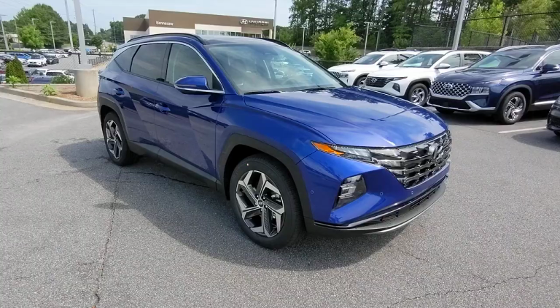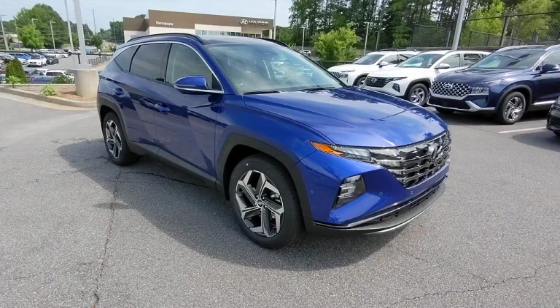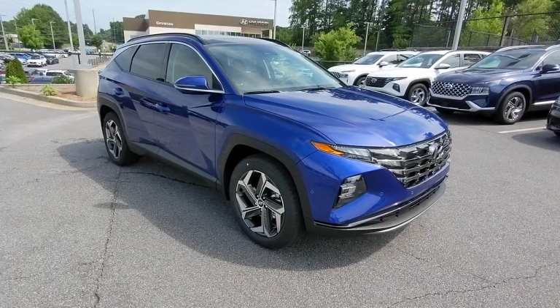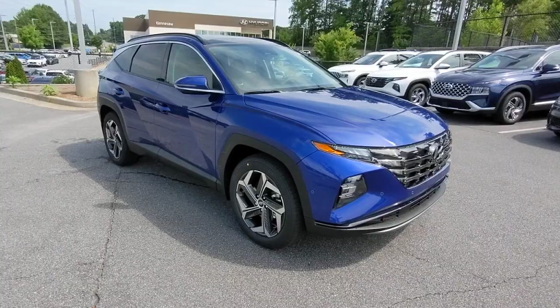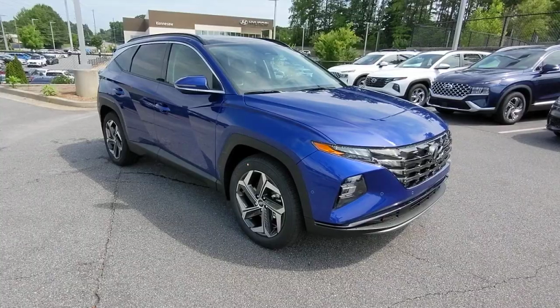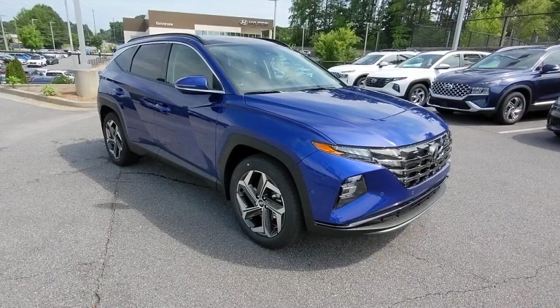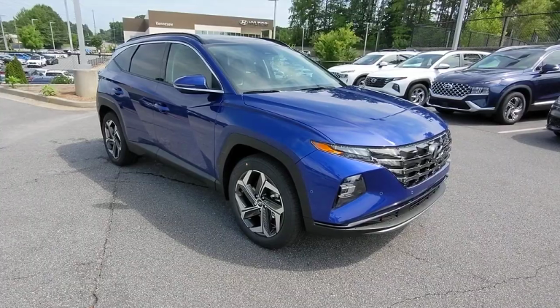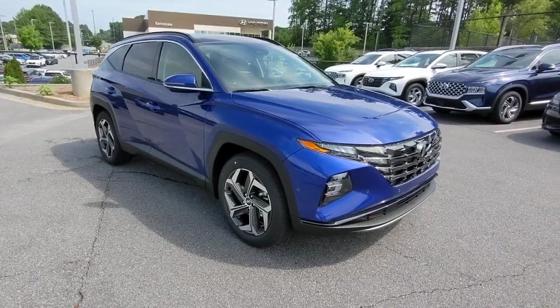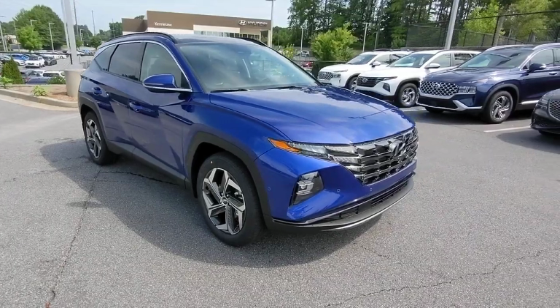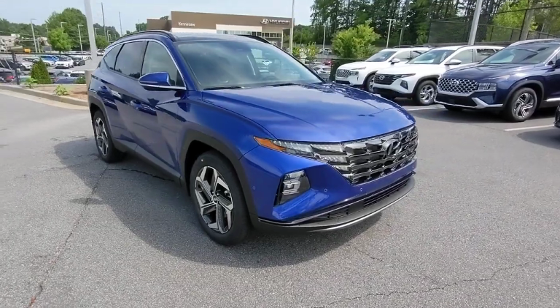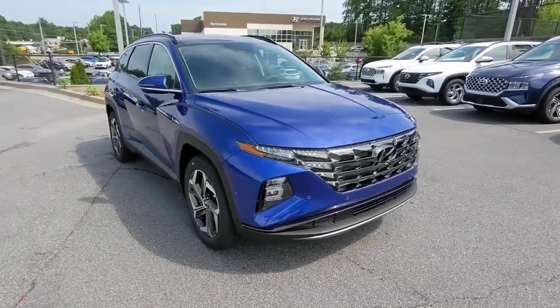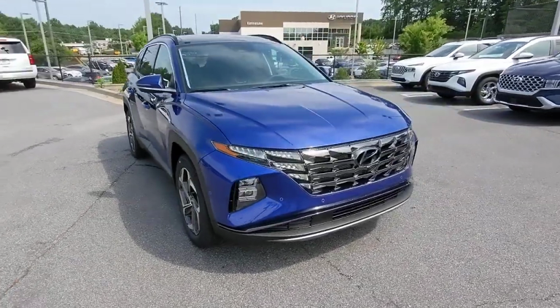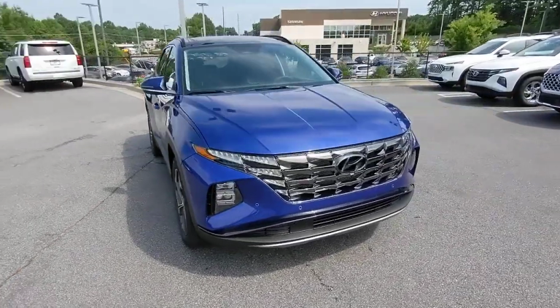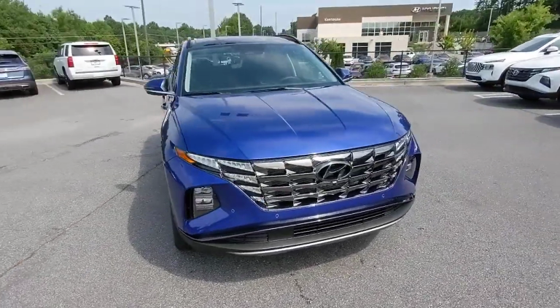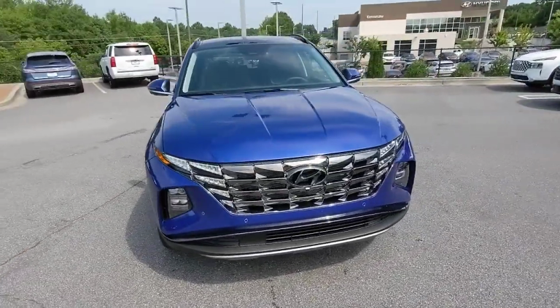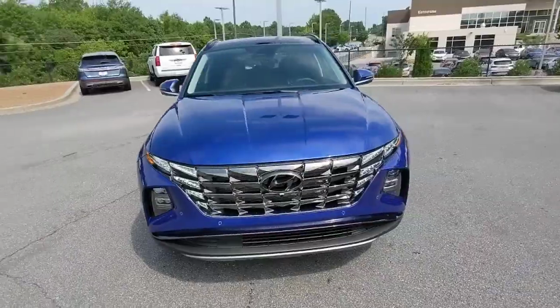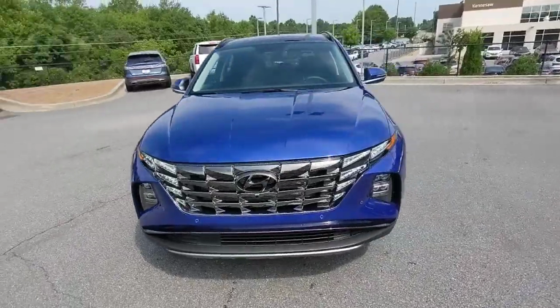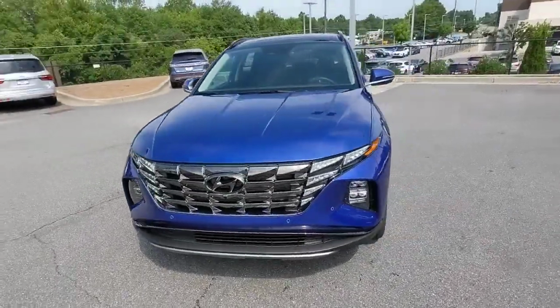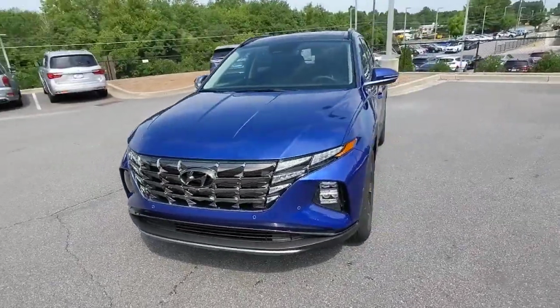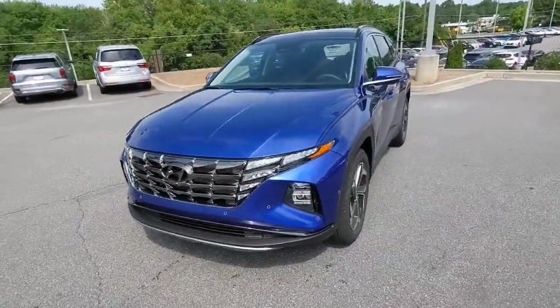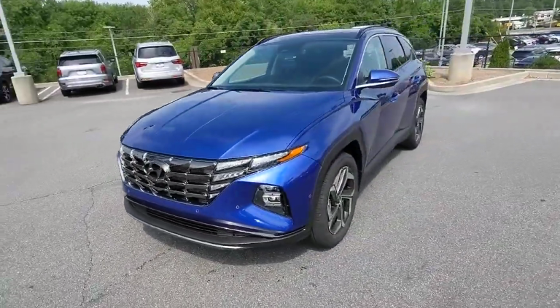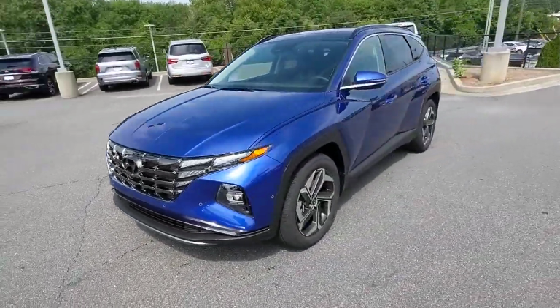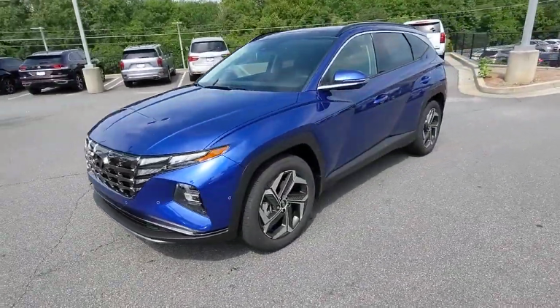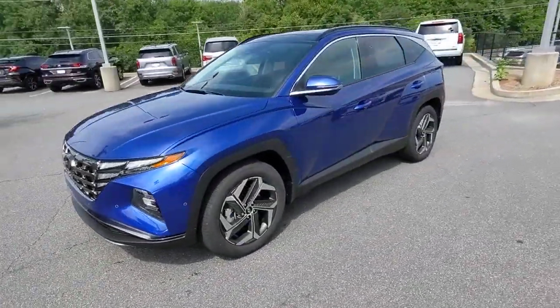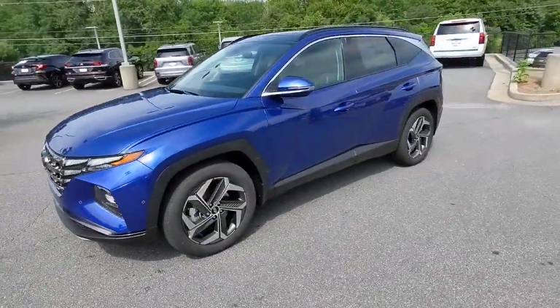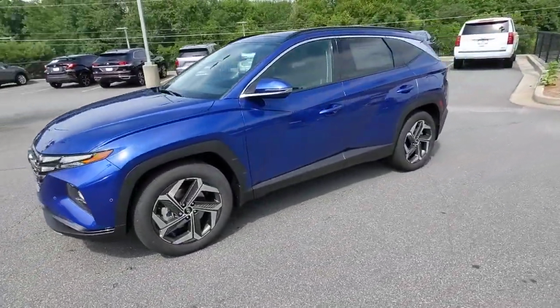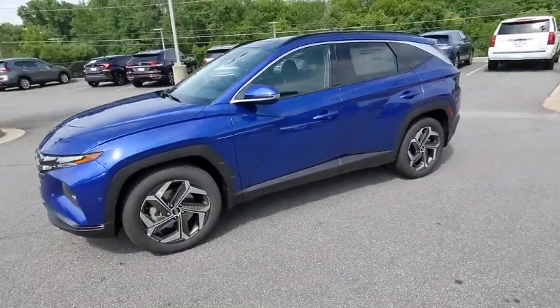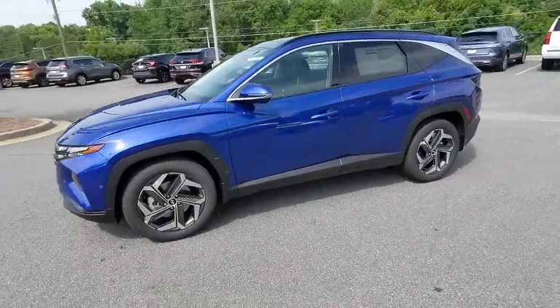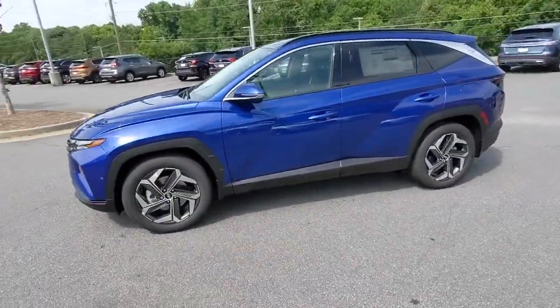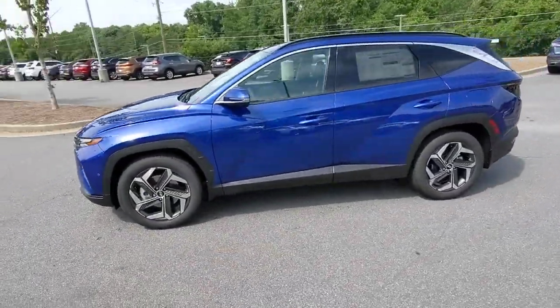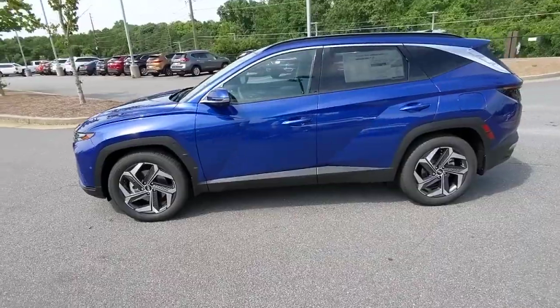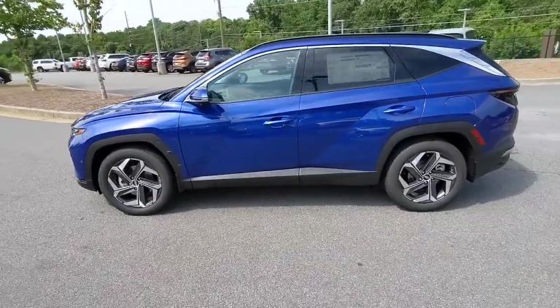Enjoy the view of this 2022 Hyundai Tucson. Choose the compact crossover that delivers an outstanding combination of quality, comfort, and safety — the Tucson.